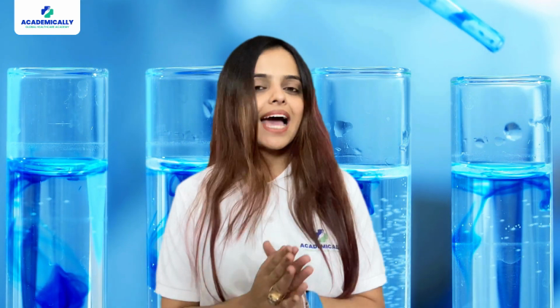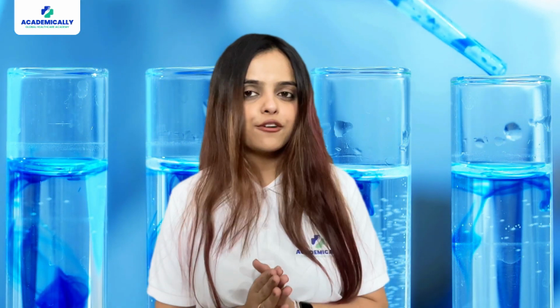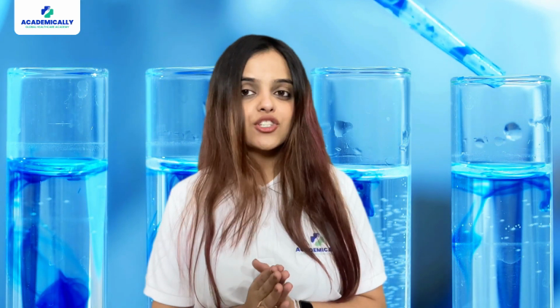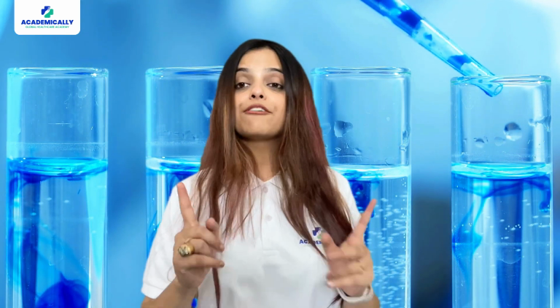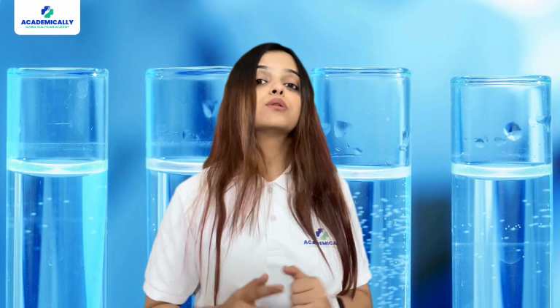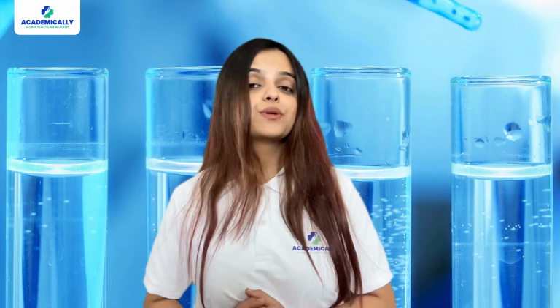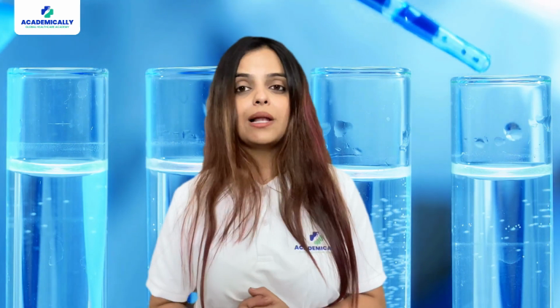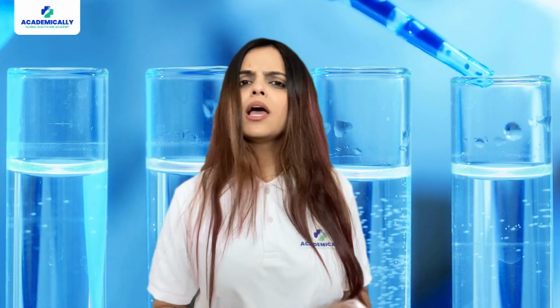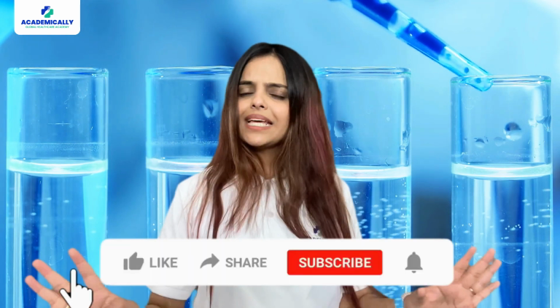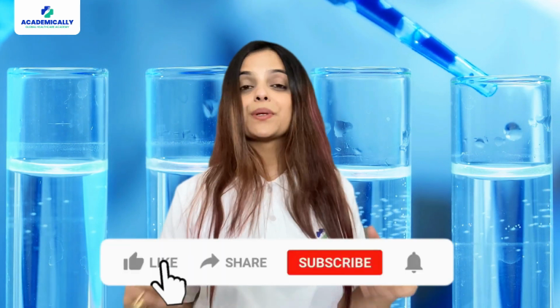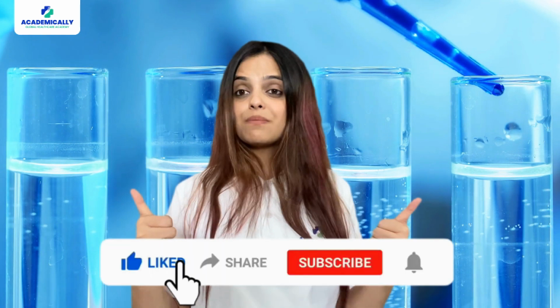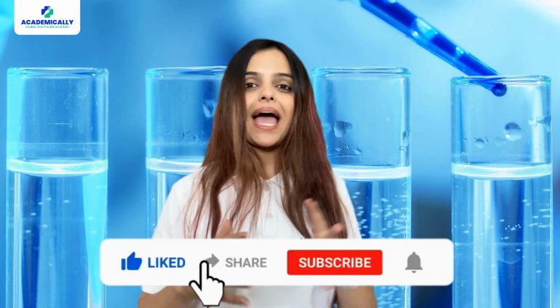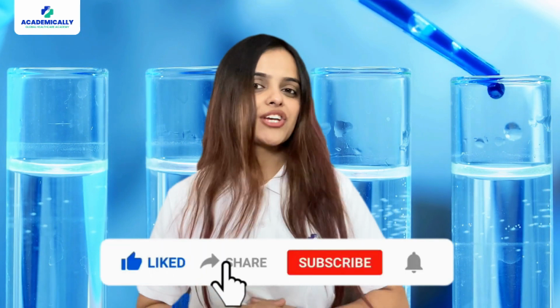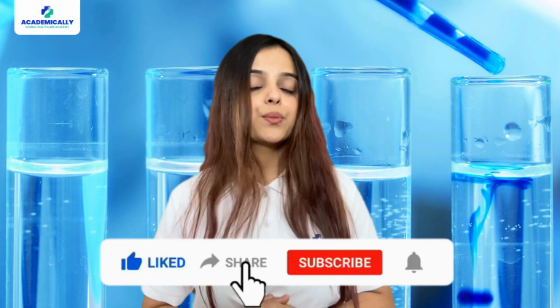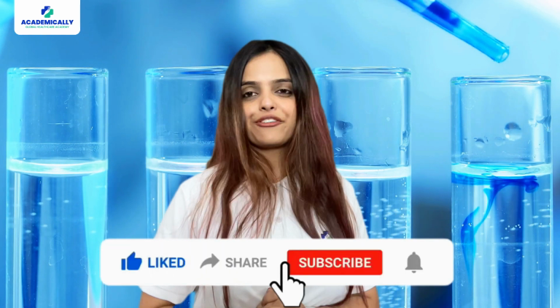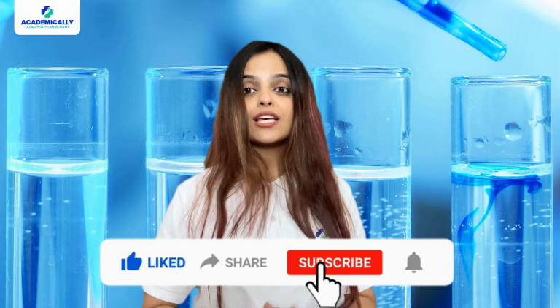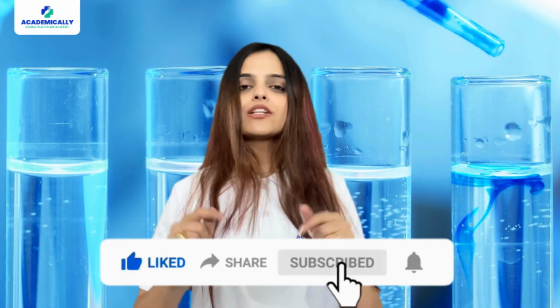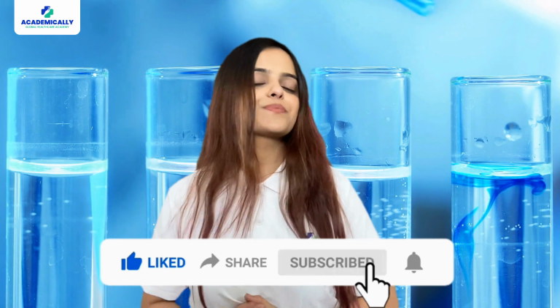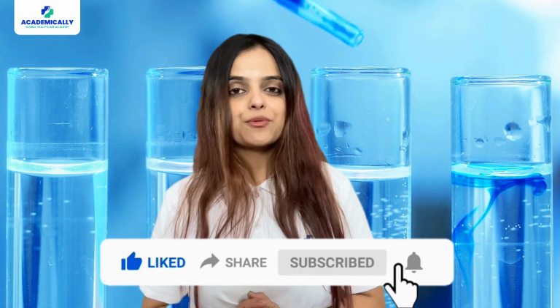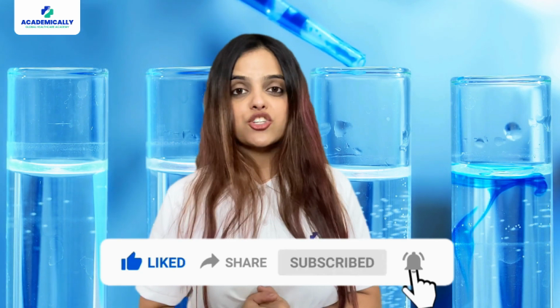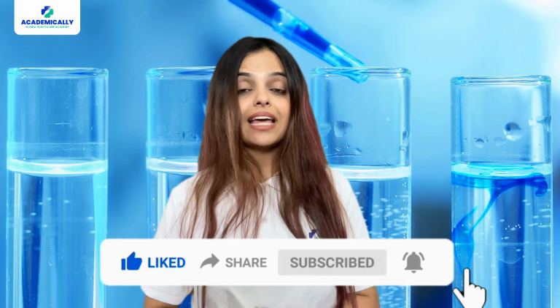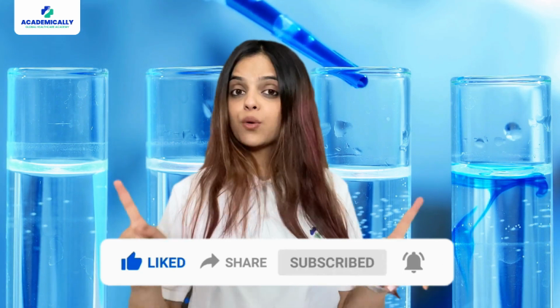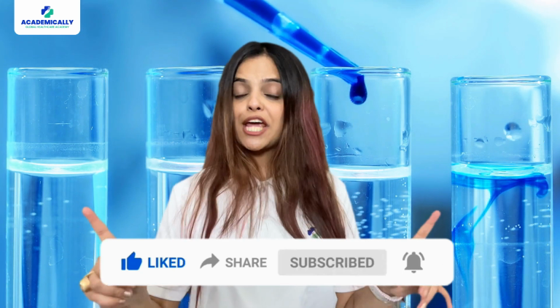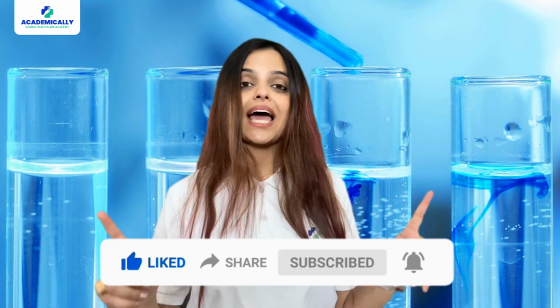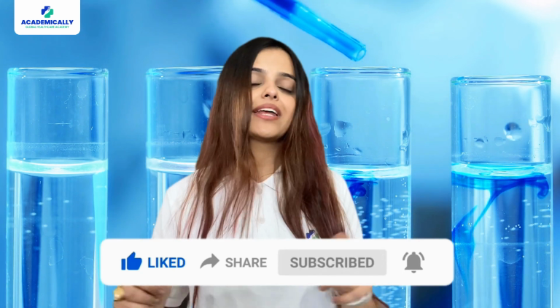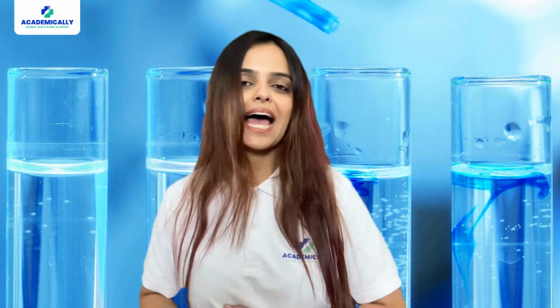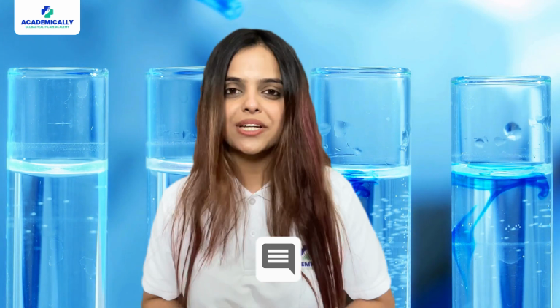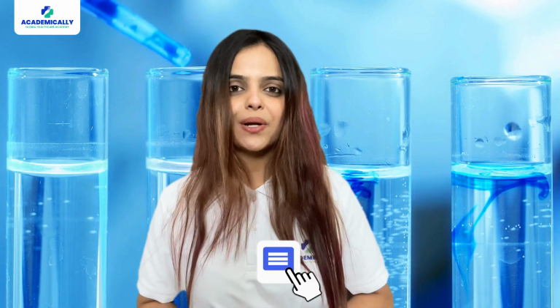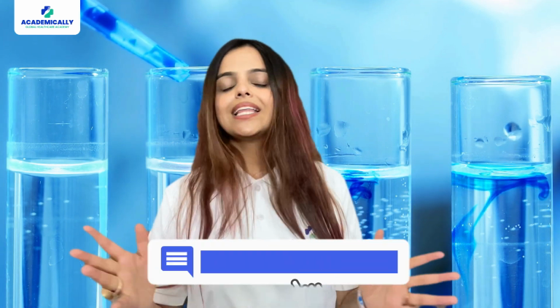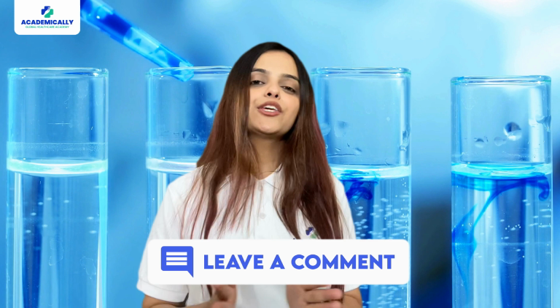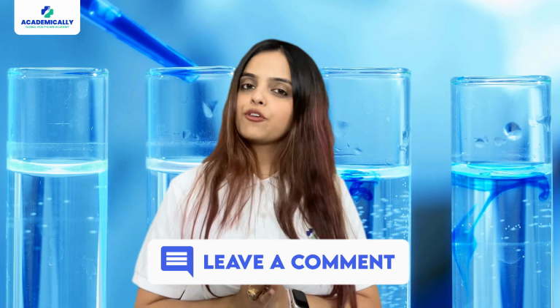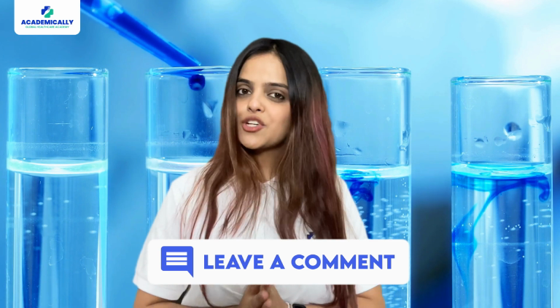Thank you for watching. If you found this video helpful, please give it a thumbs up and share it with your friends. Also subscribe to our channel and don't forget to like, share, and comment down below.